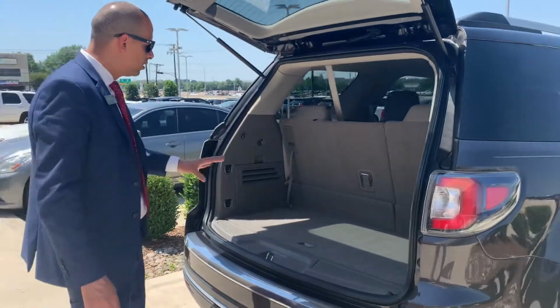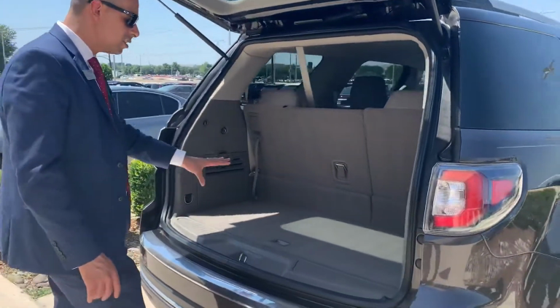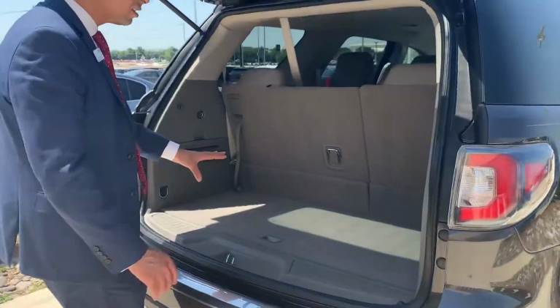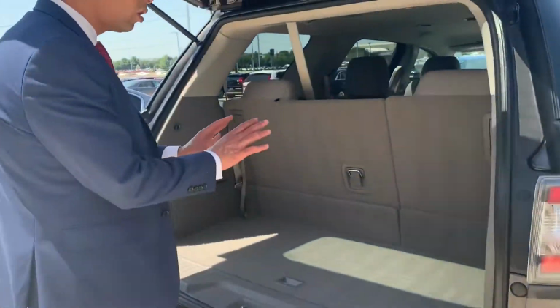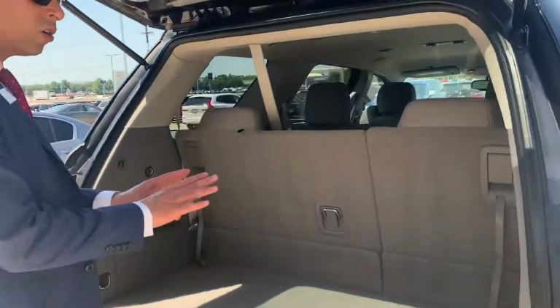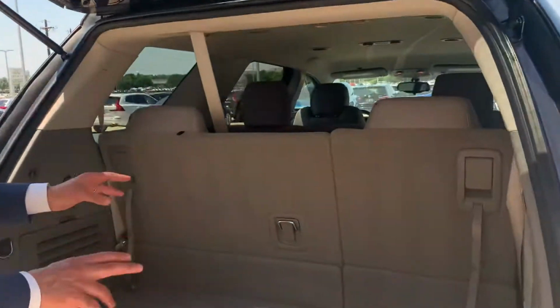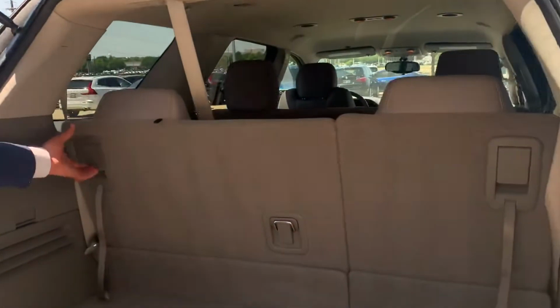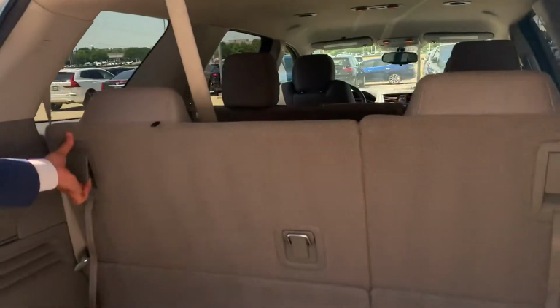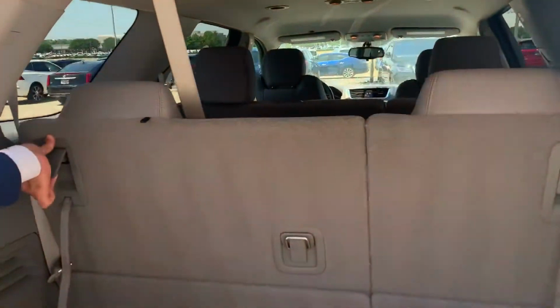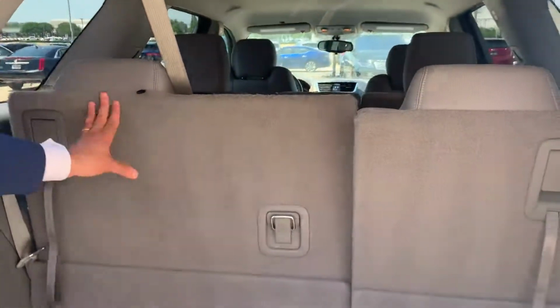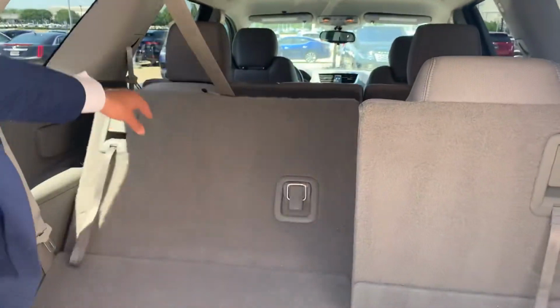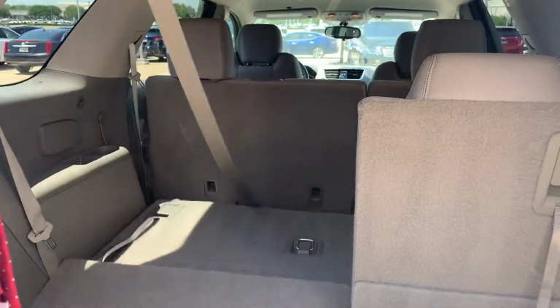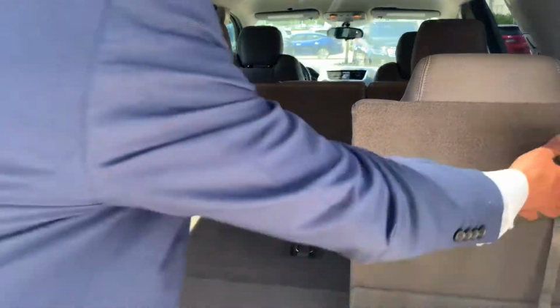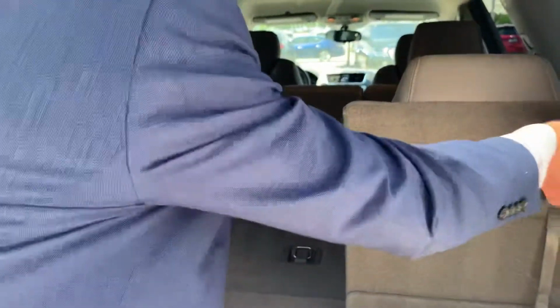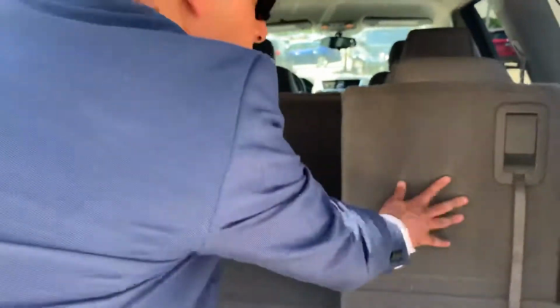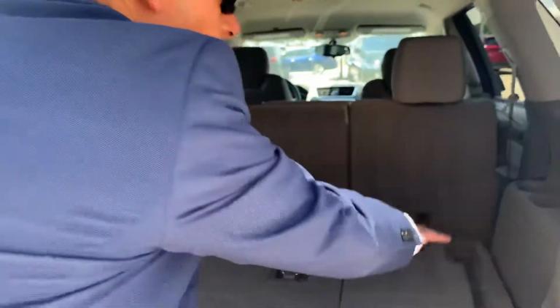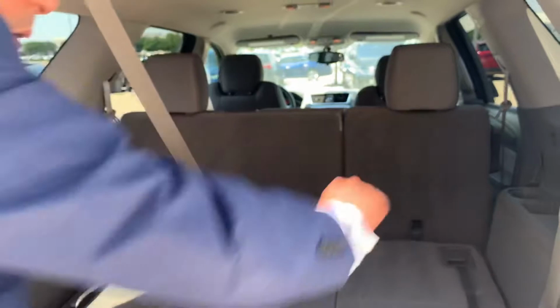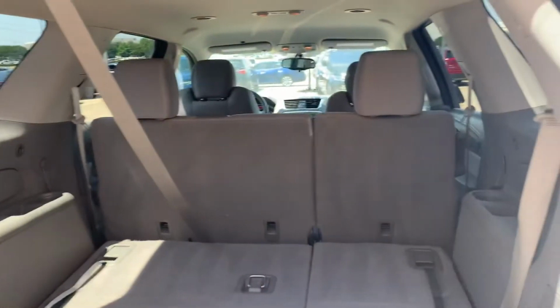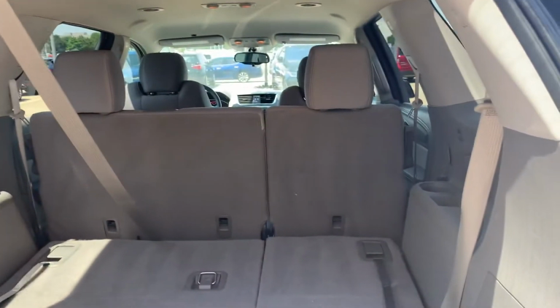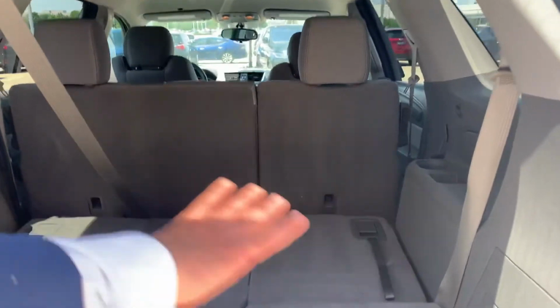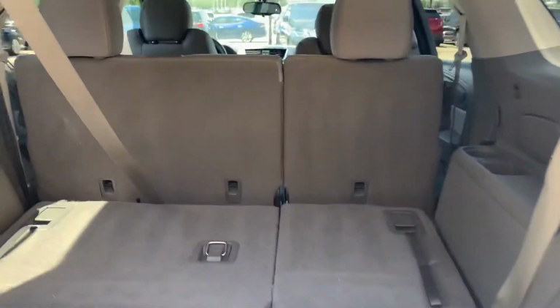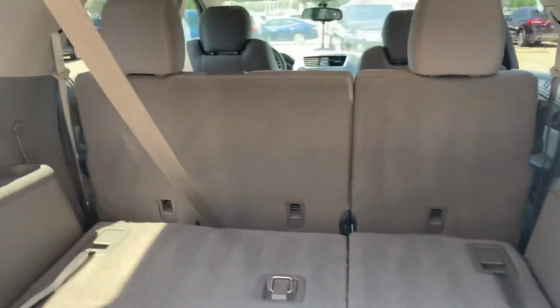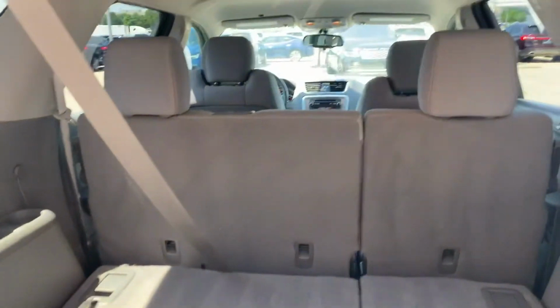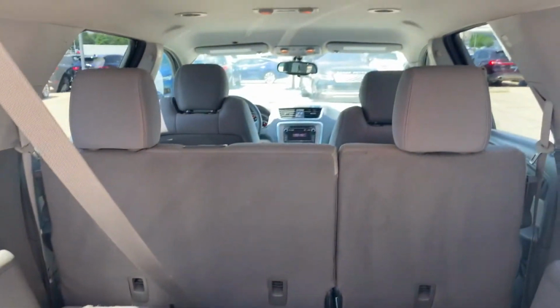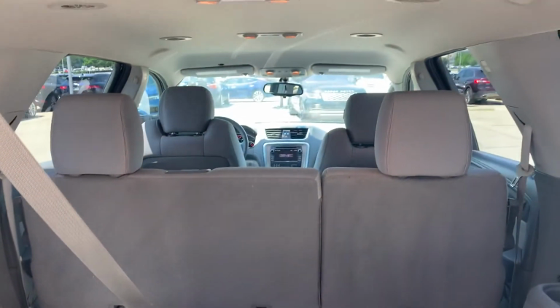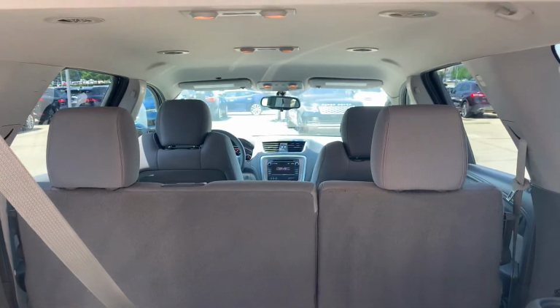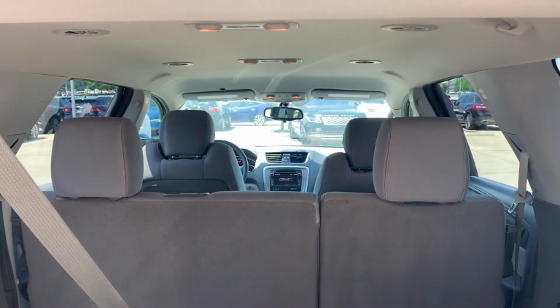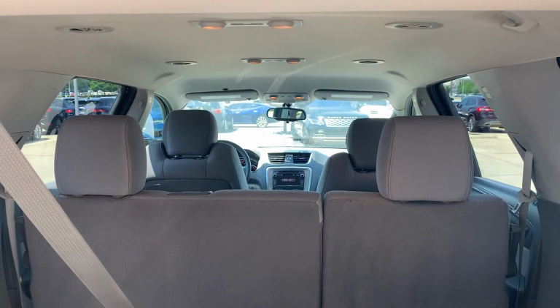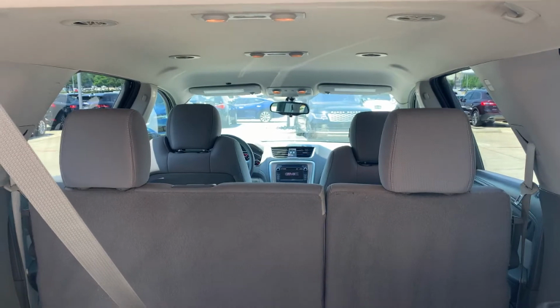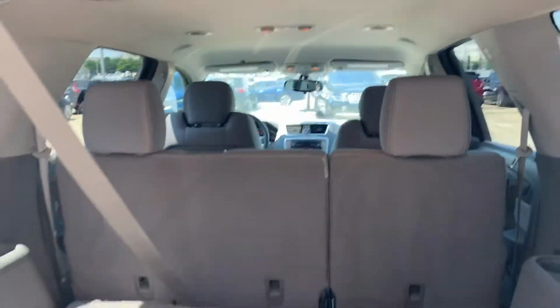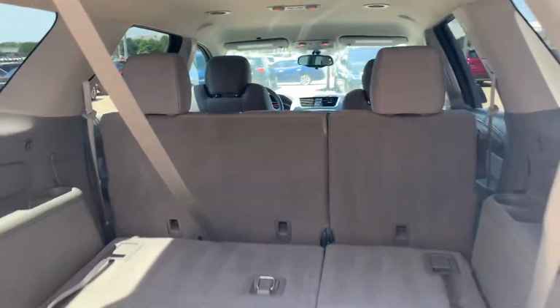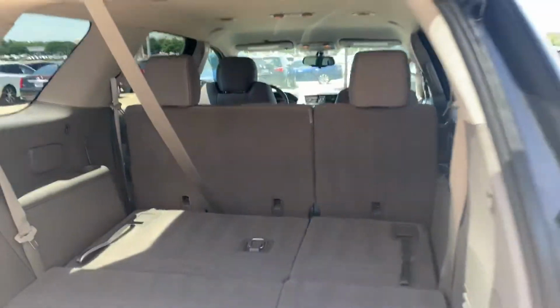Now let me show you the inside. These seats here — this is a third-row vehicle. You have an option to put the seats down completely flat, just like that. And then you have cup holders there, more room this way — it's really nice. And then you have the second row and then your first row.